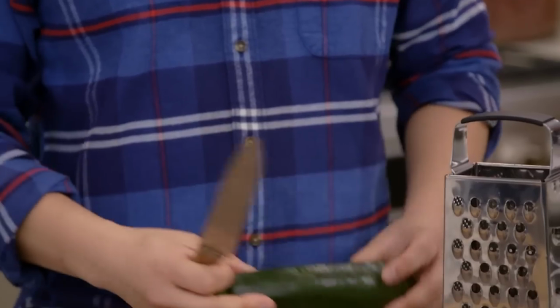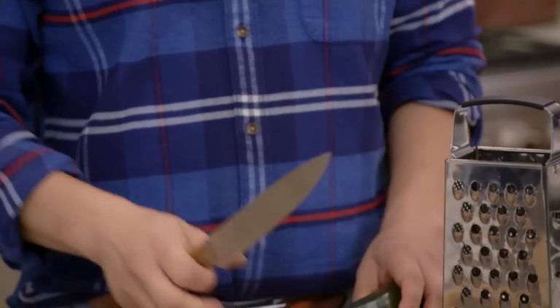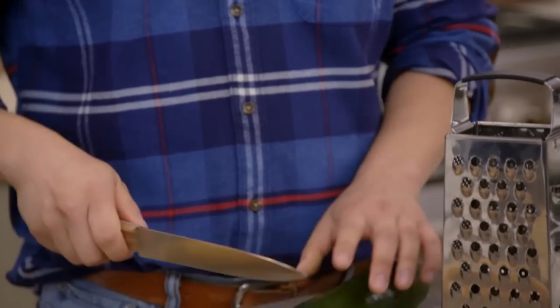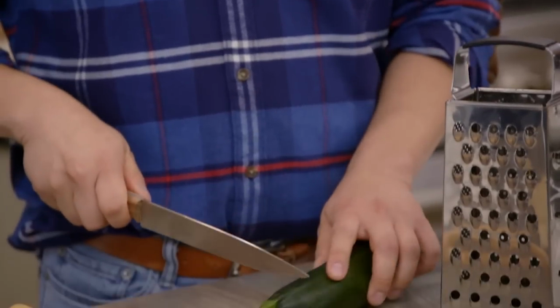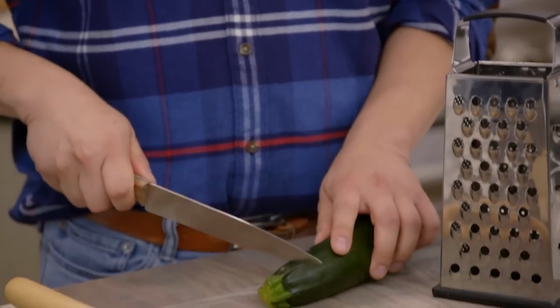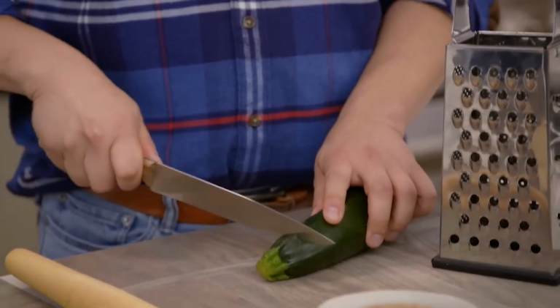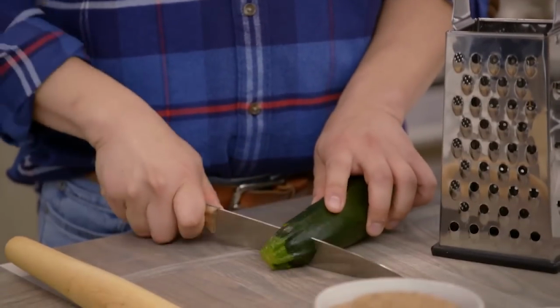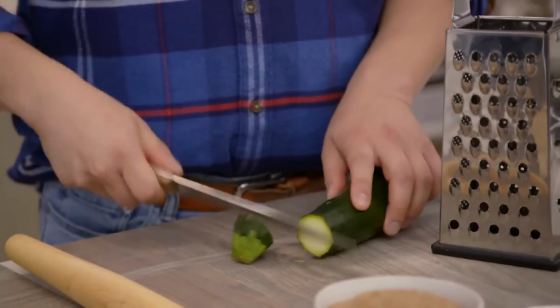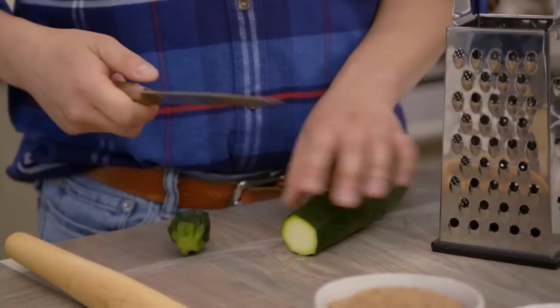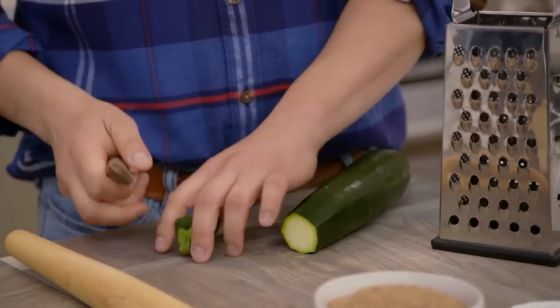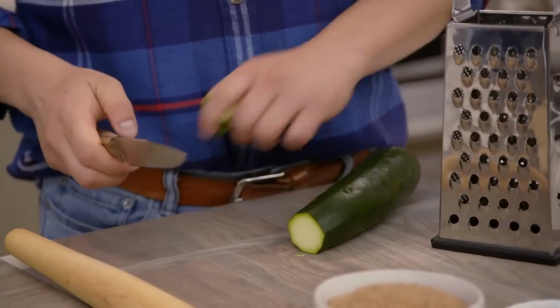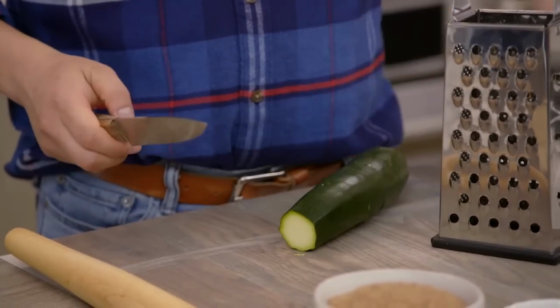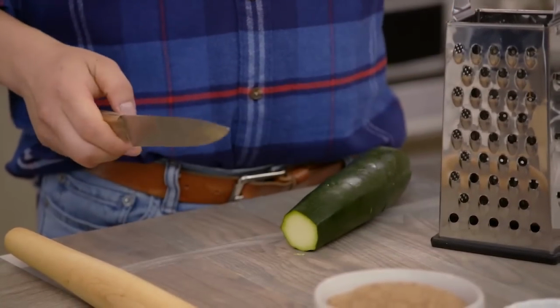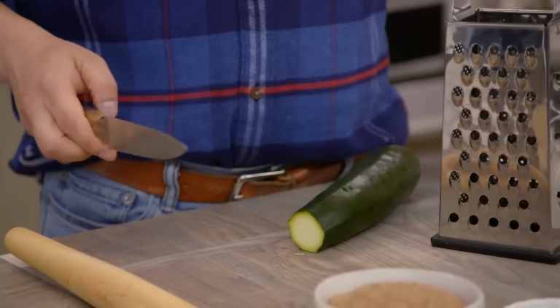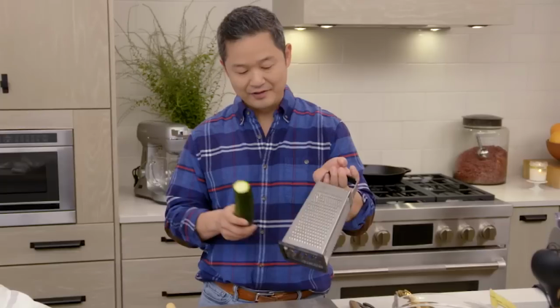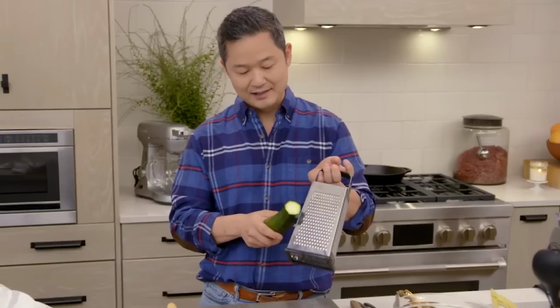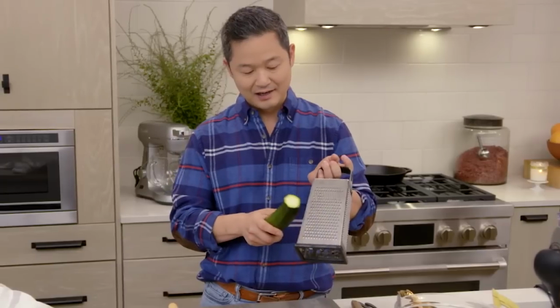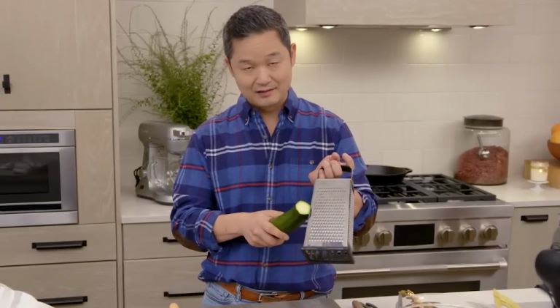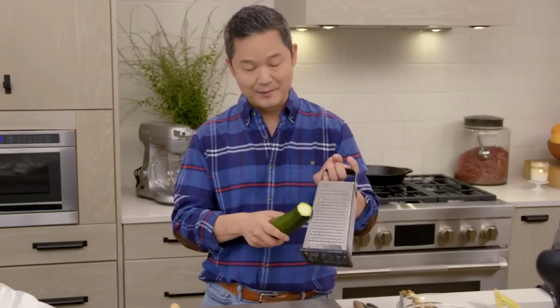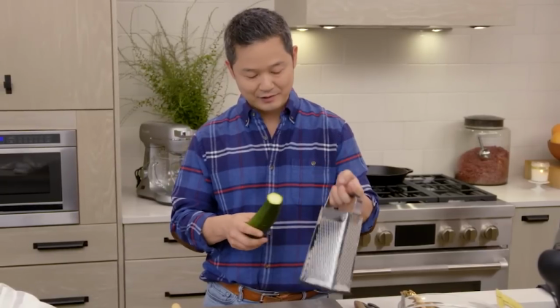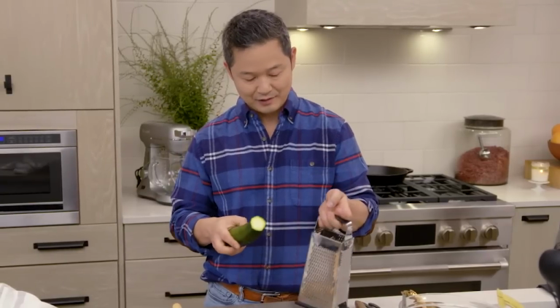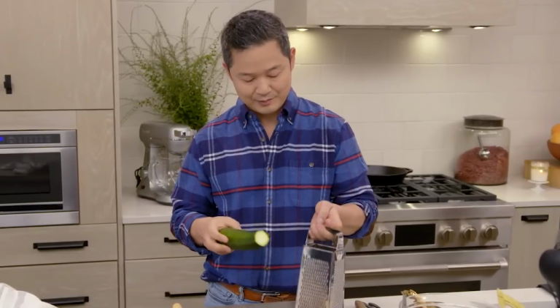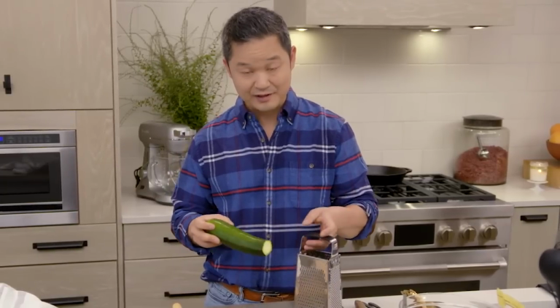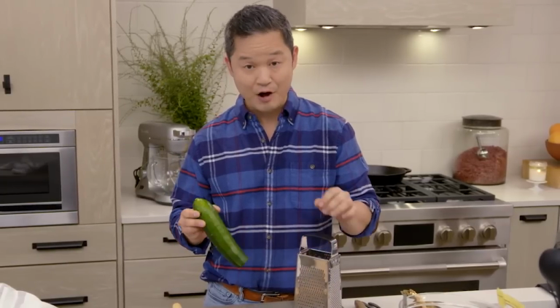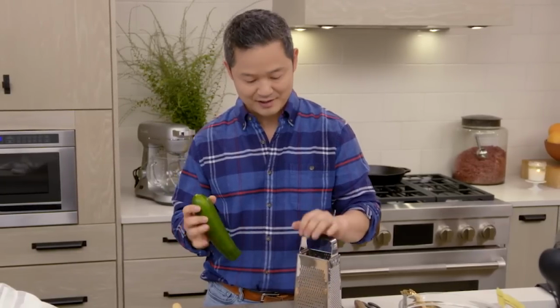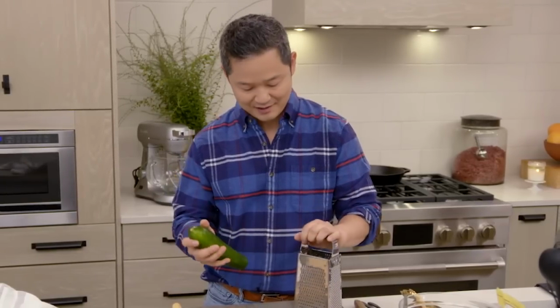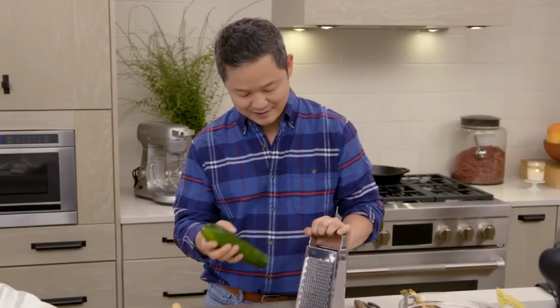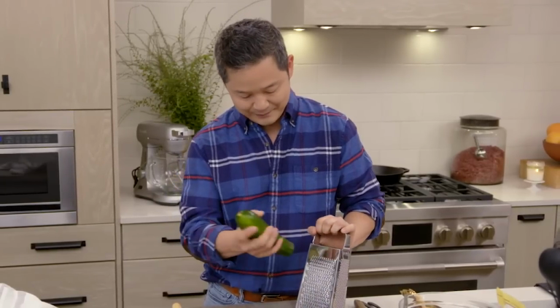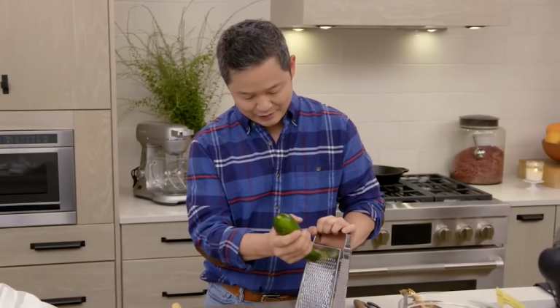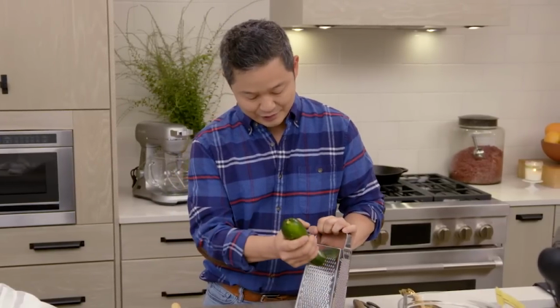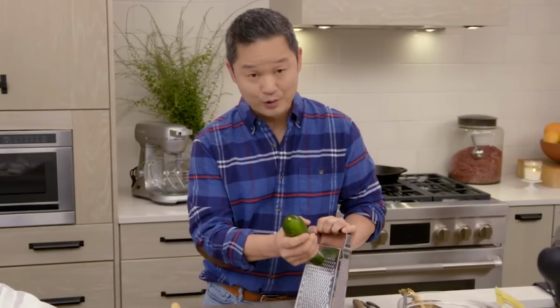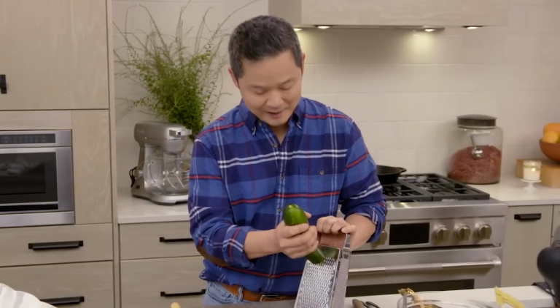All you do is trim the end, and on this side of the box grater is one of the smaller sides. You just grate away.